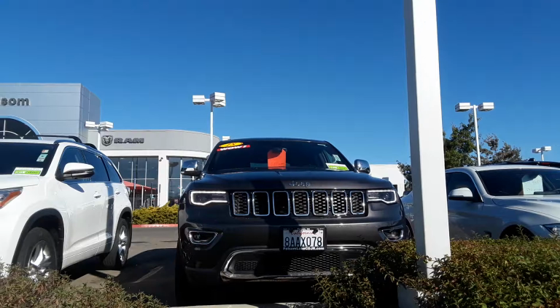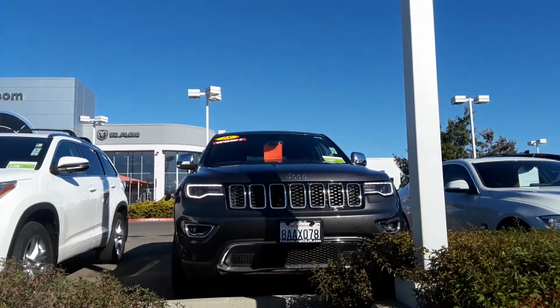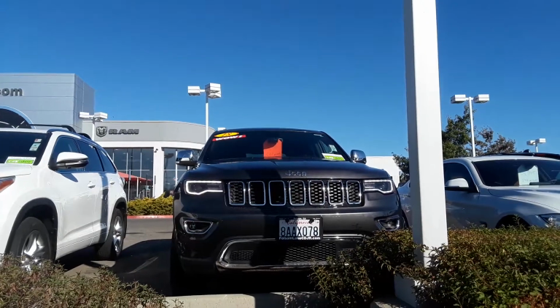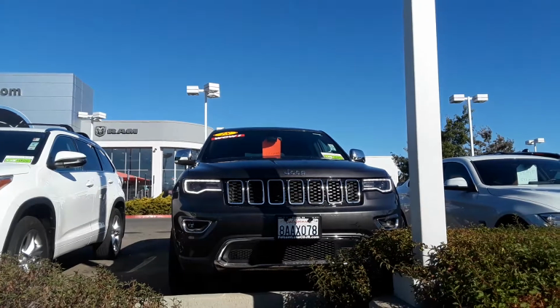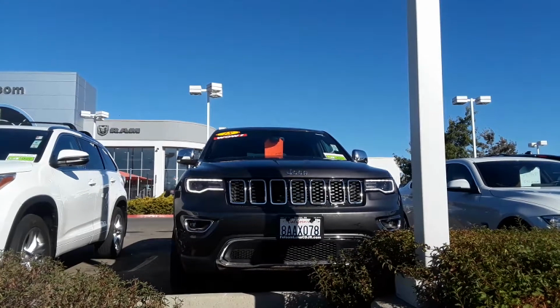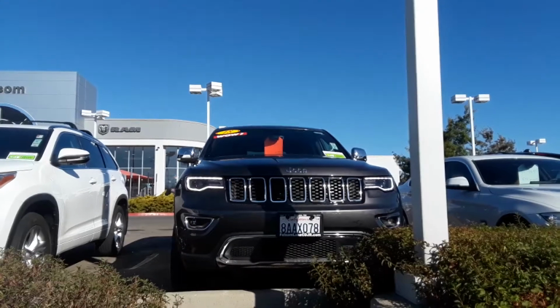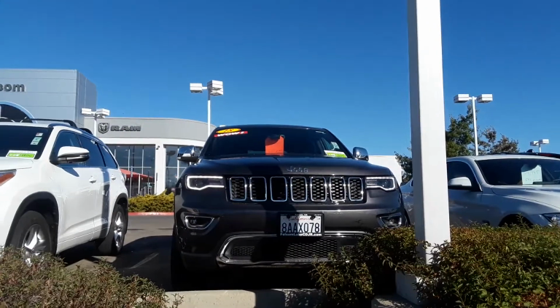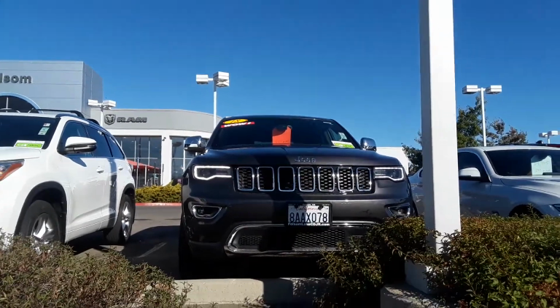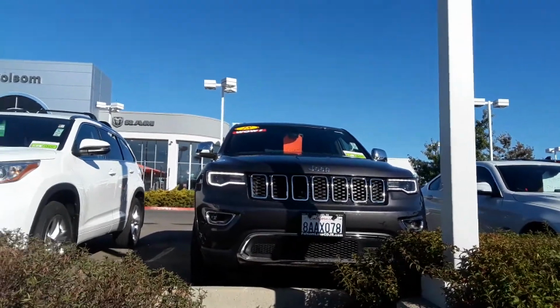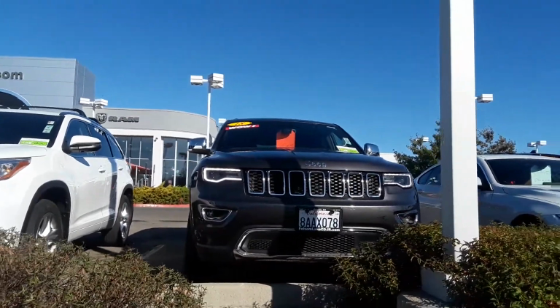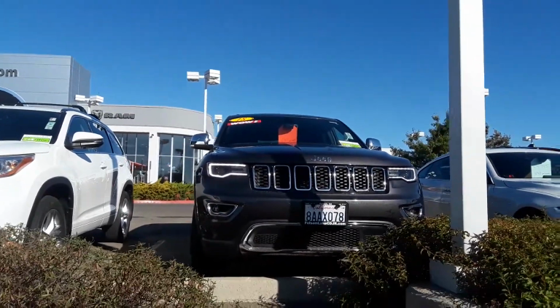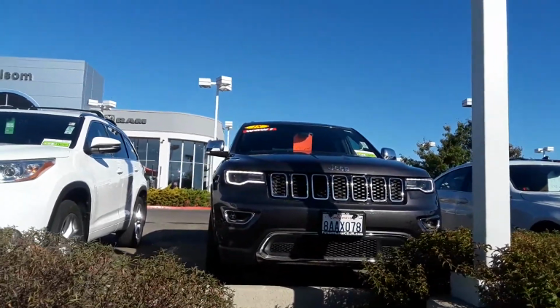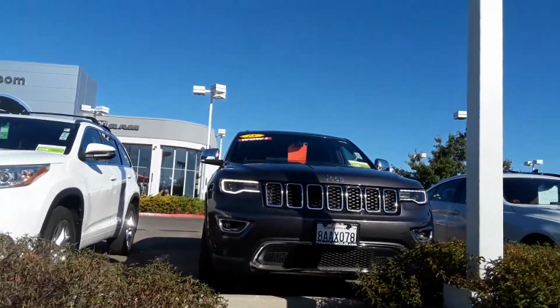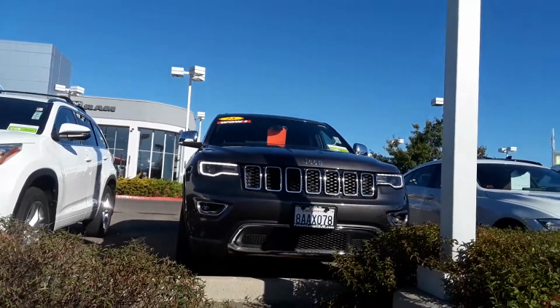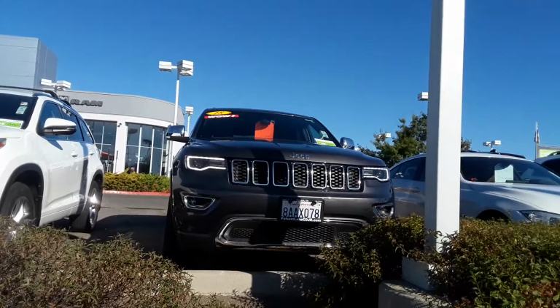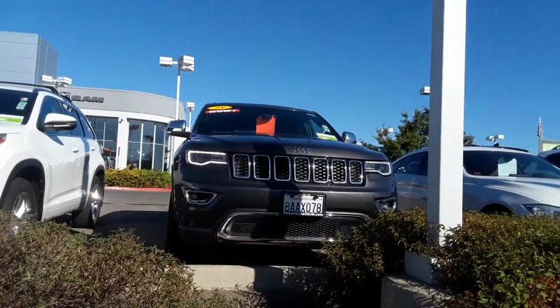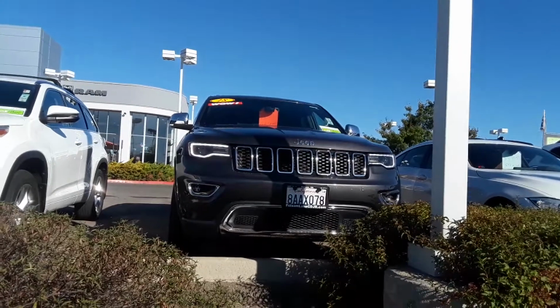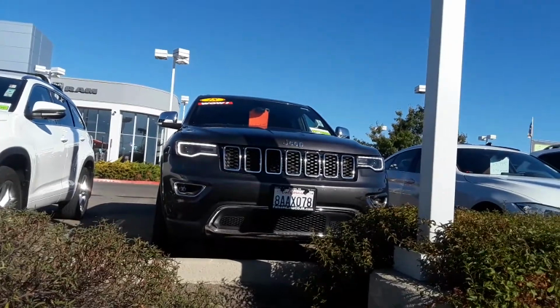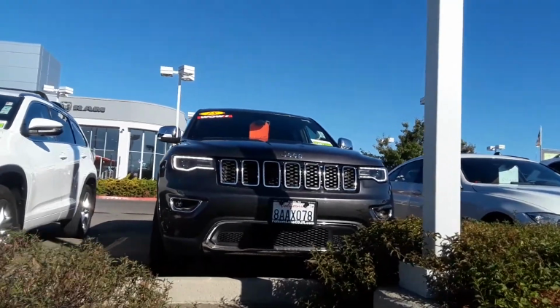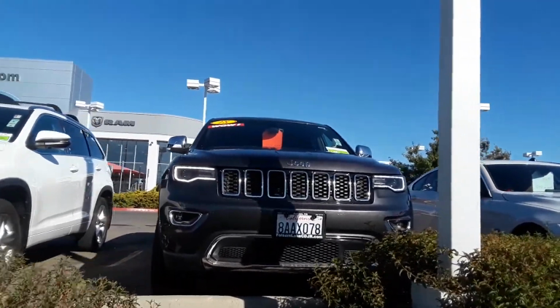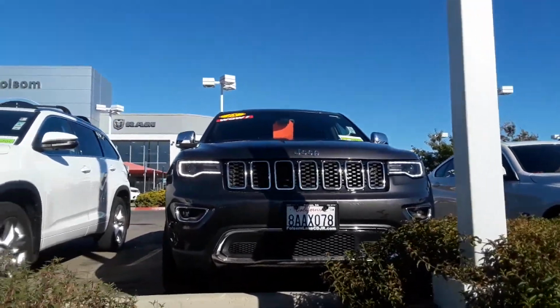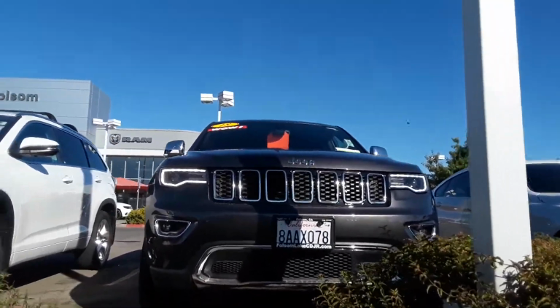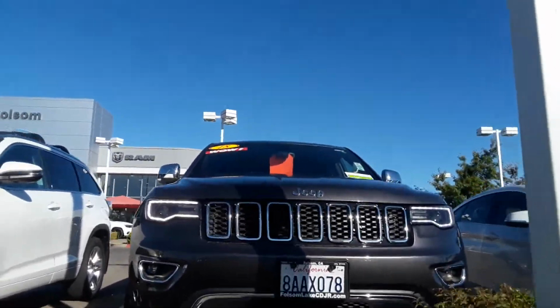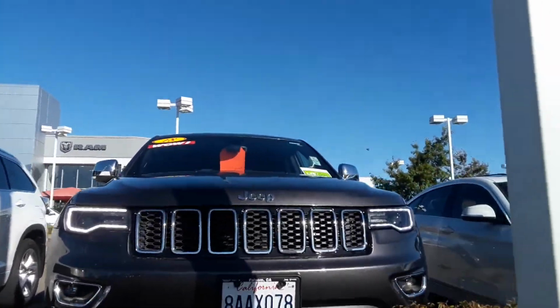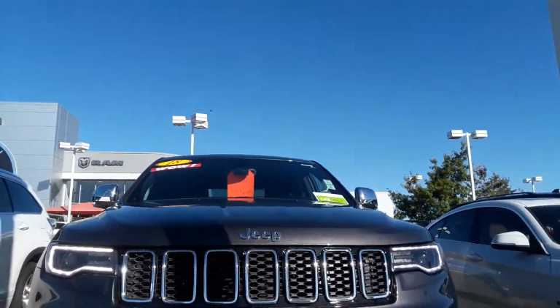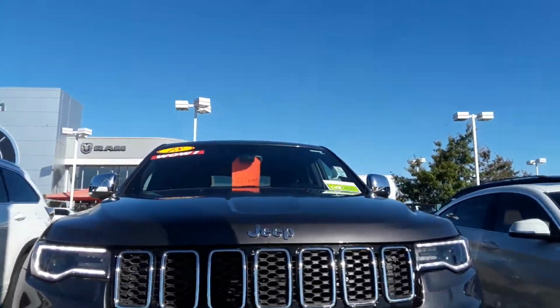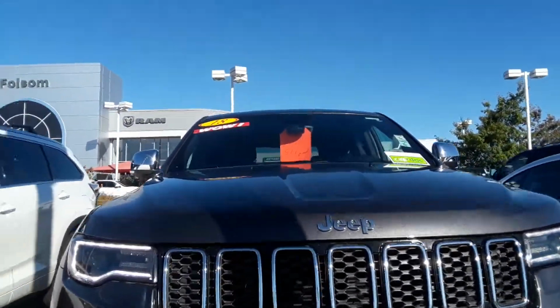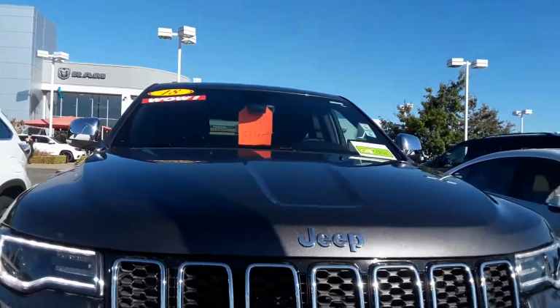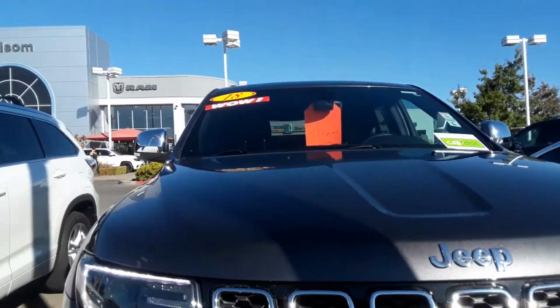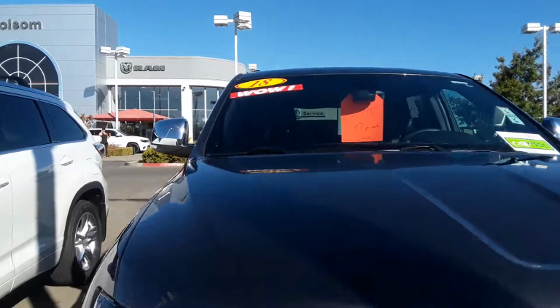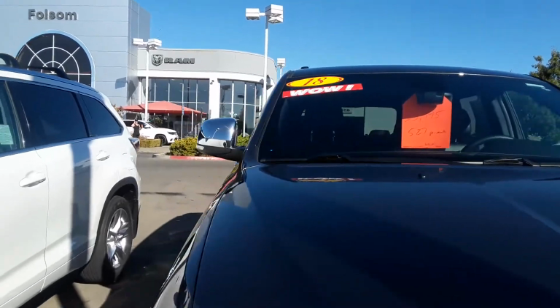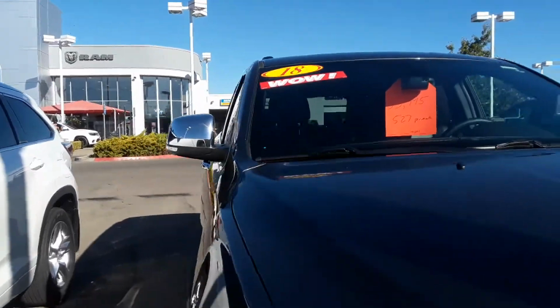Good morning from Folsom Lake Chrysler Dodge Jeep and Ram. This is our 2018 Jeep Grand Cherokee Limited. This thing is beautiful, low miles, and it's at a great price.